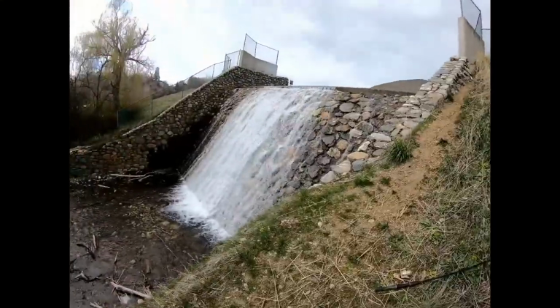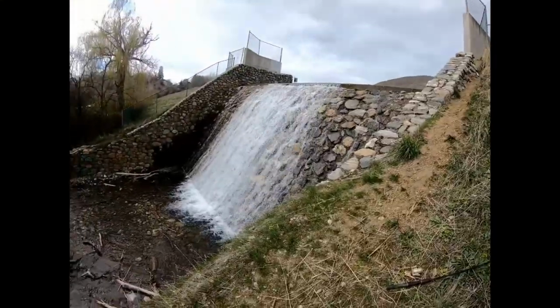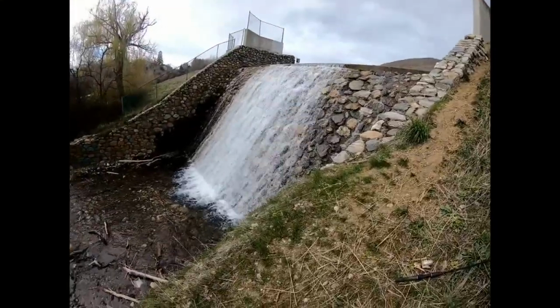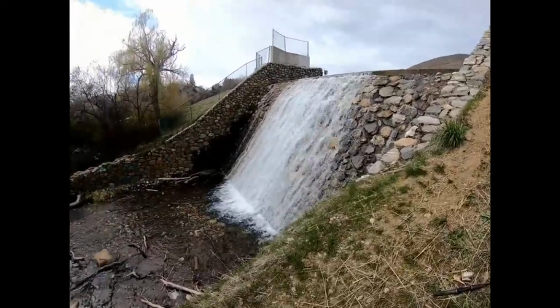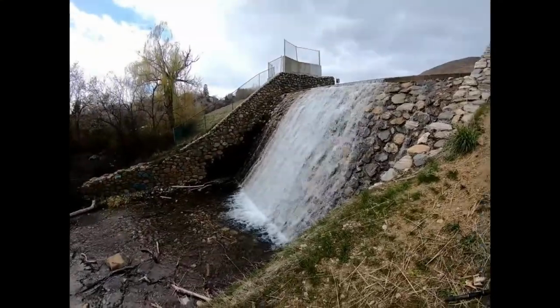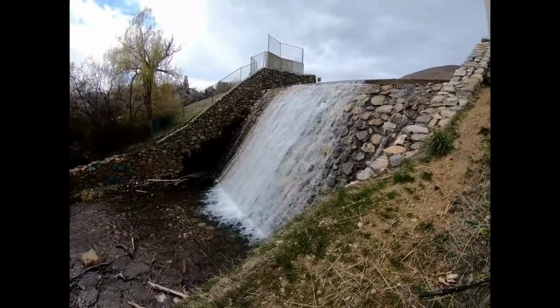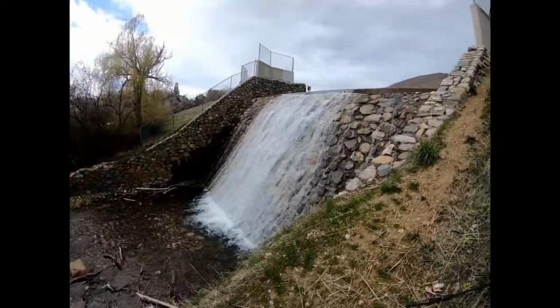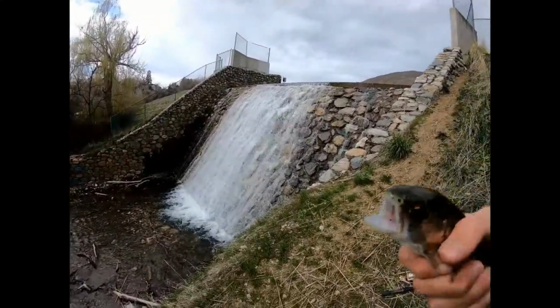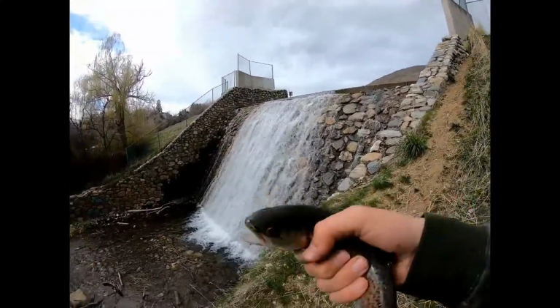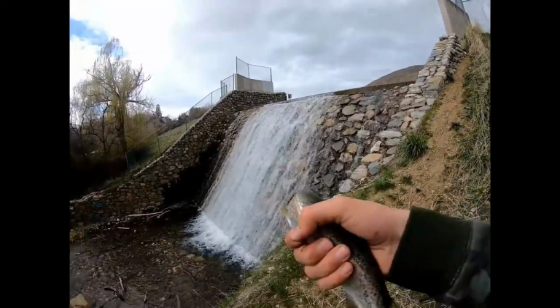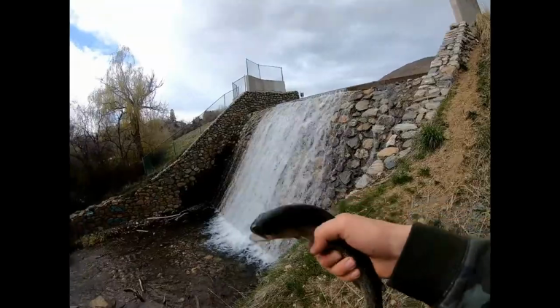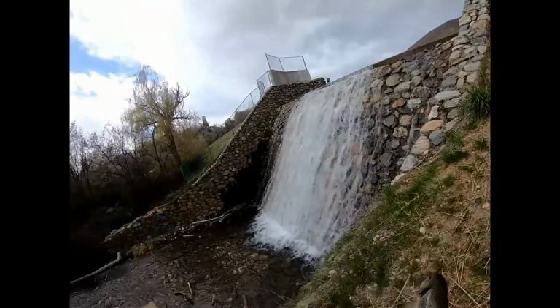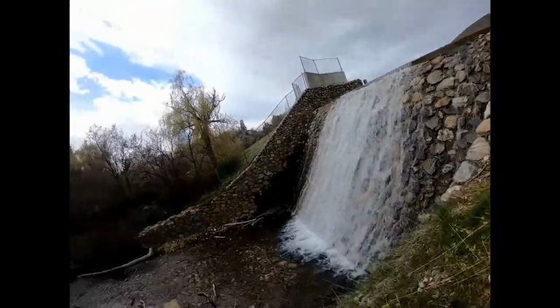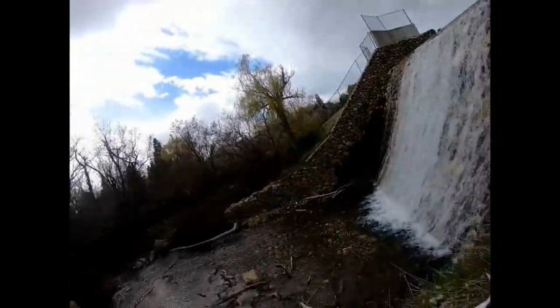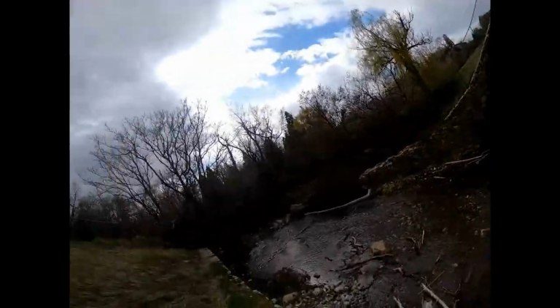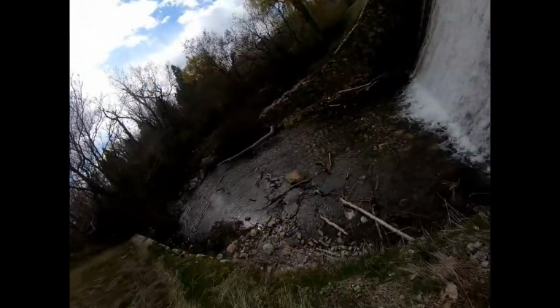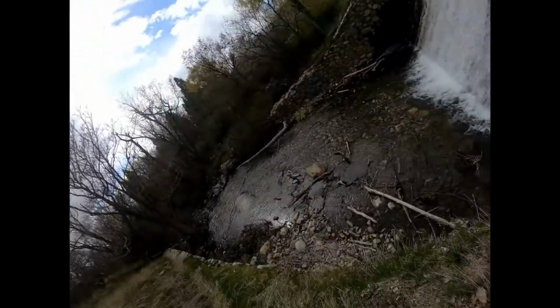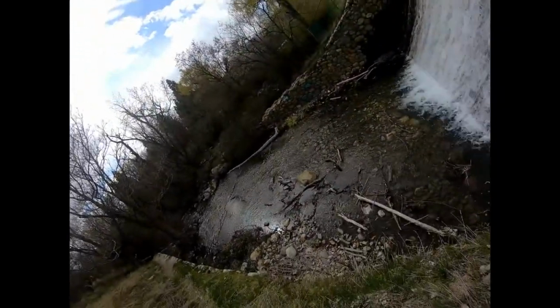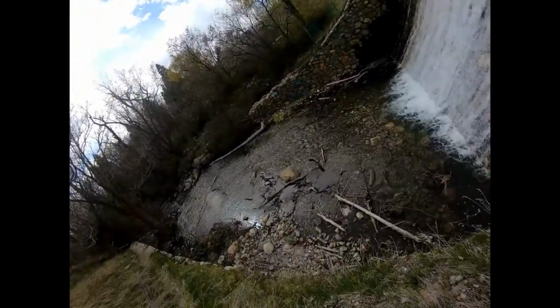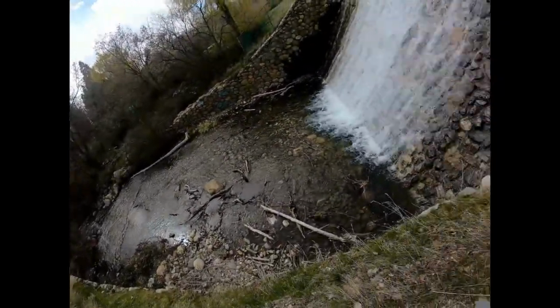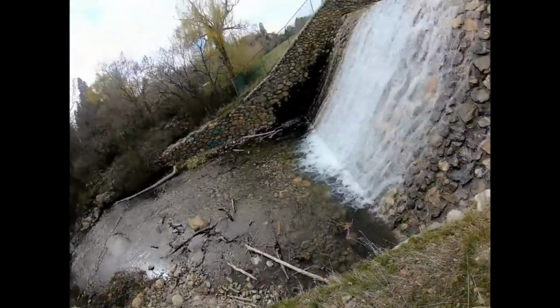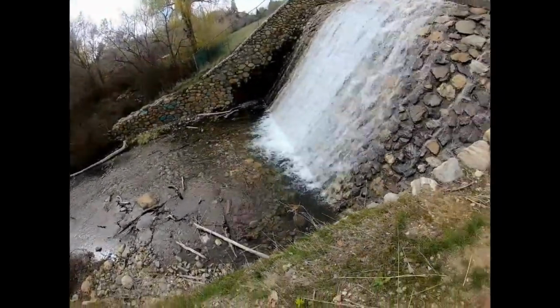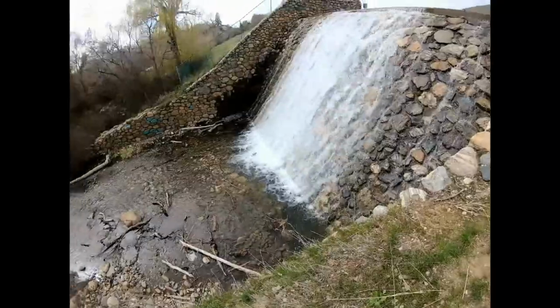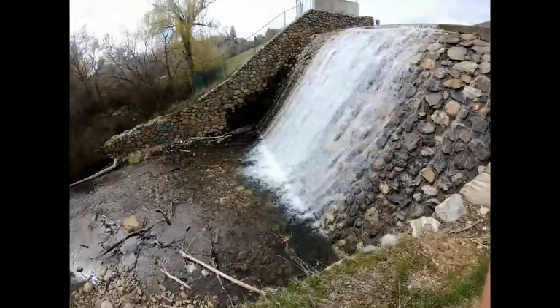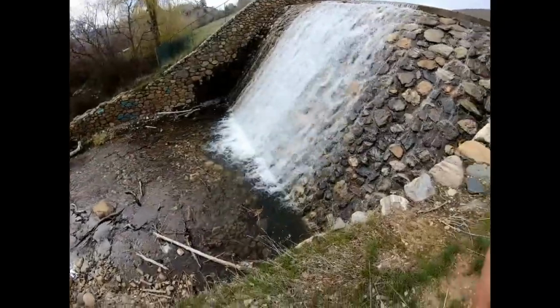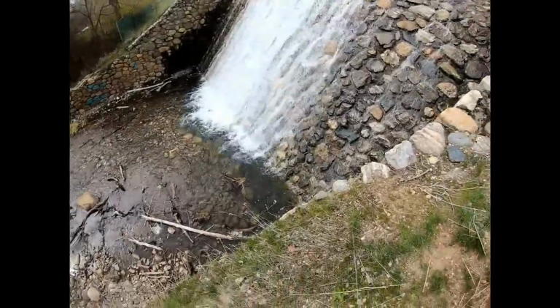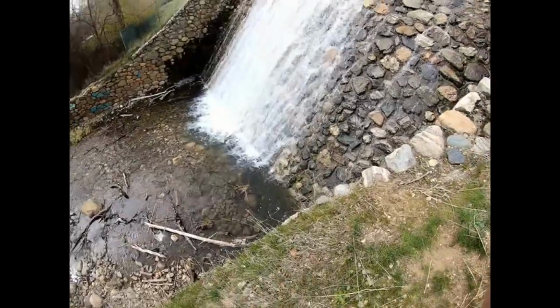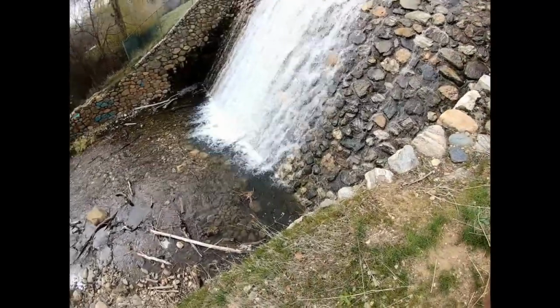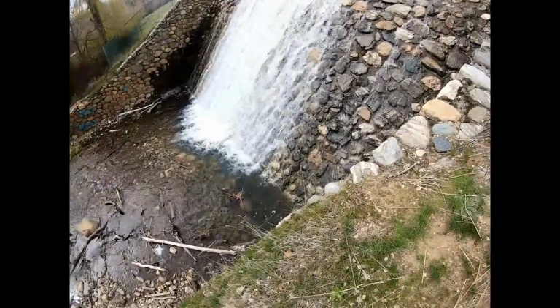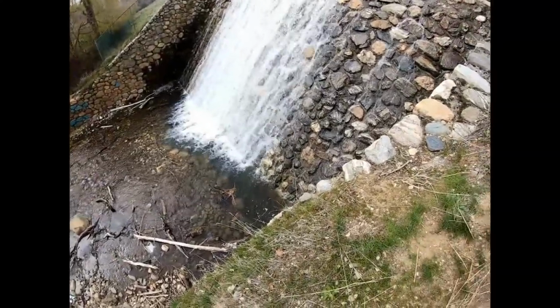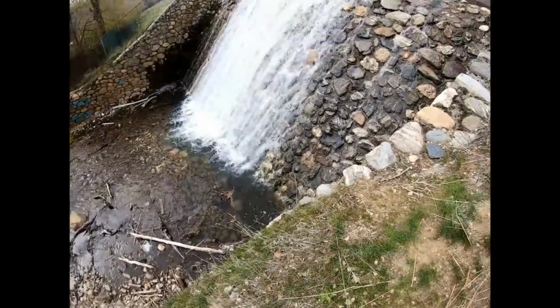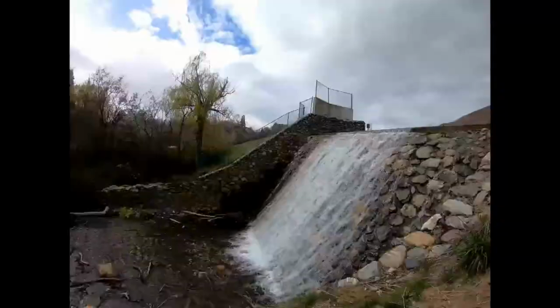Hey guys, we moved spots. I moved down here below the spillway and just got our first trout of the day. There he goes. We just moved down here by the spillway, so that's cool. First catch of the spillway.